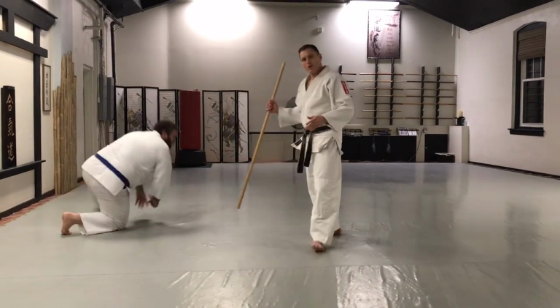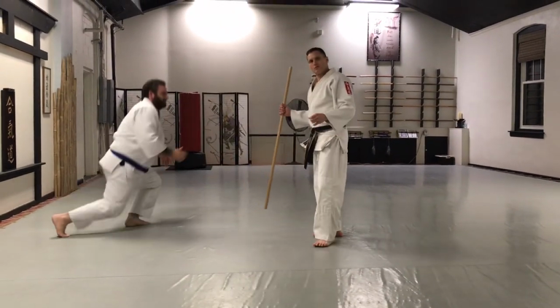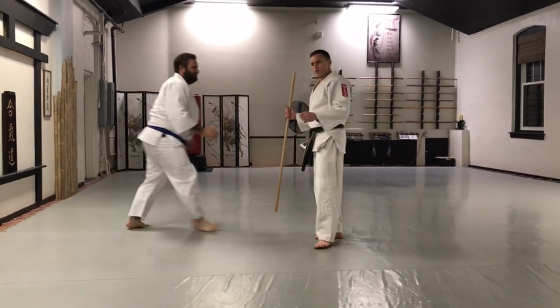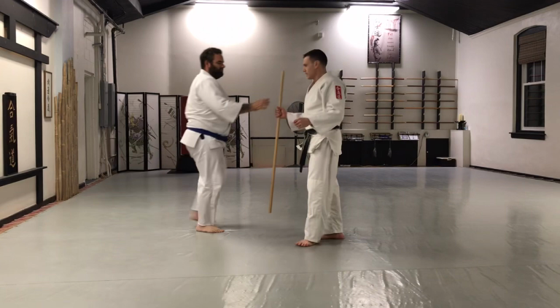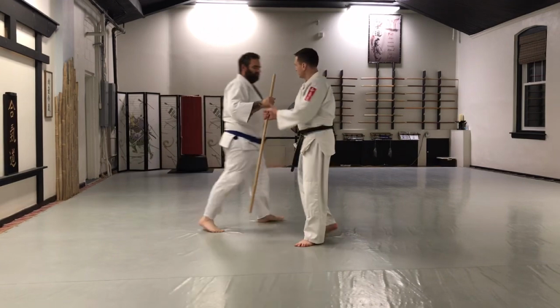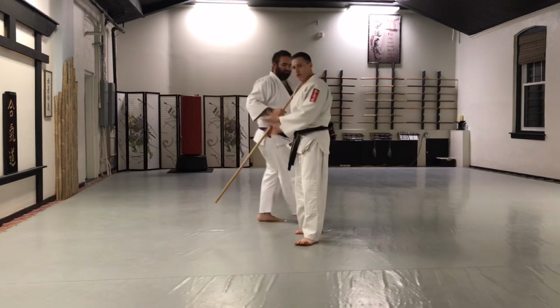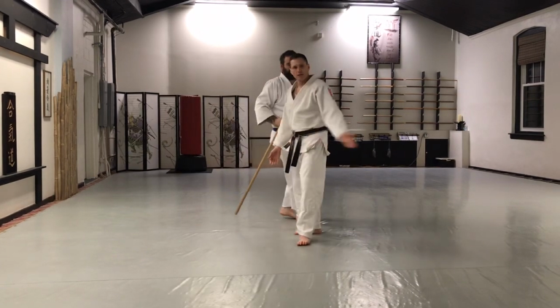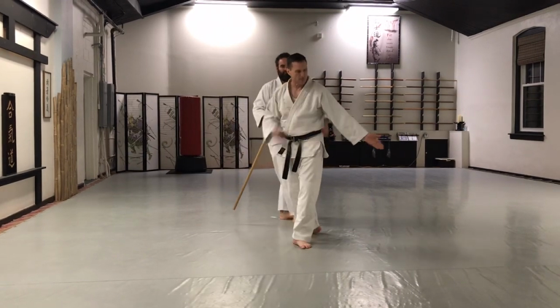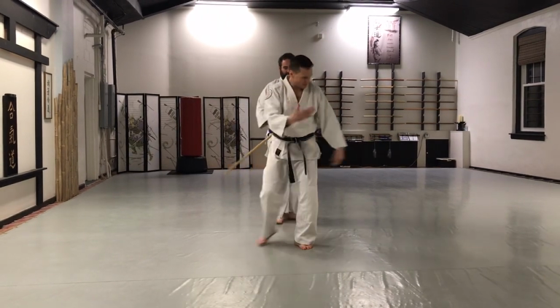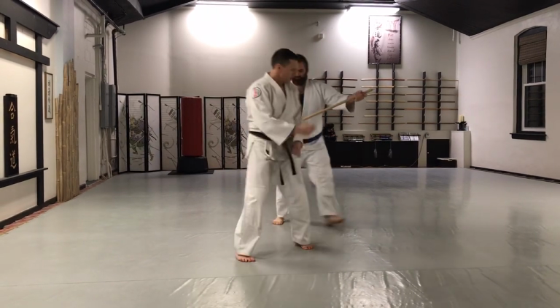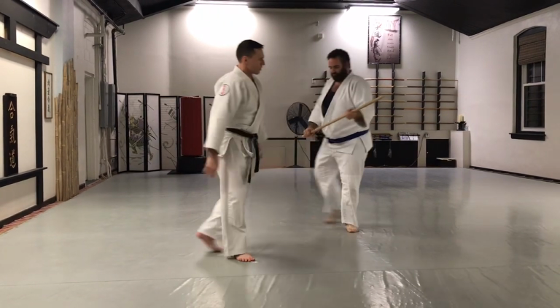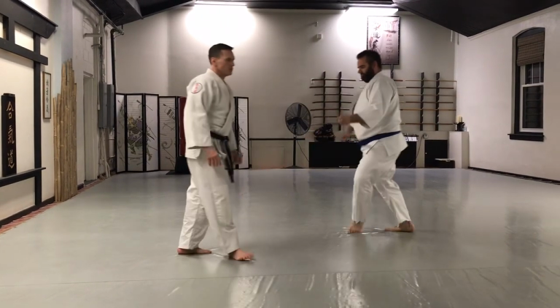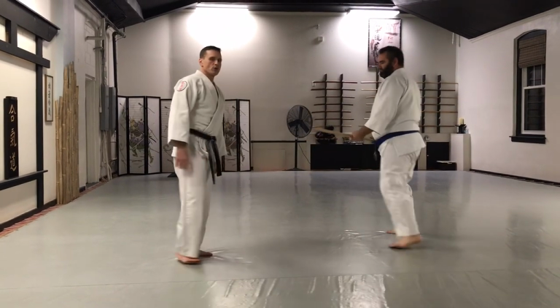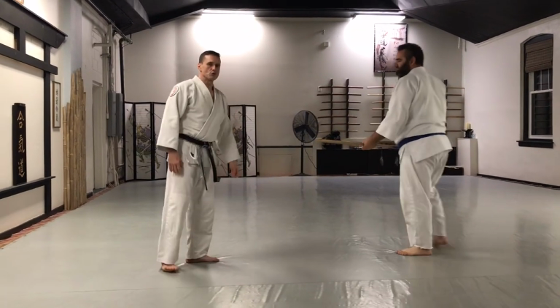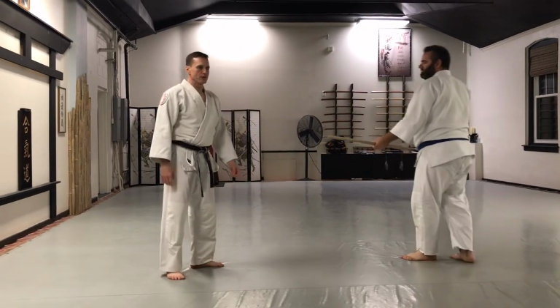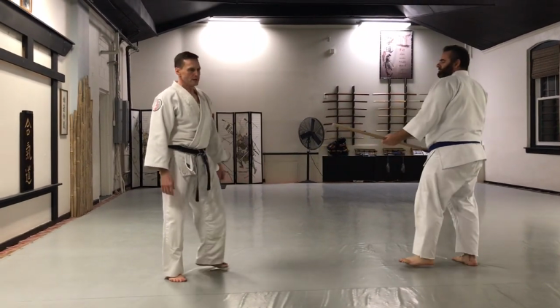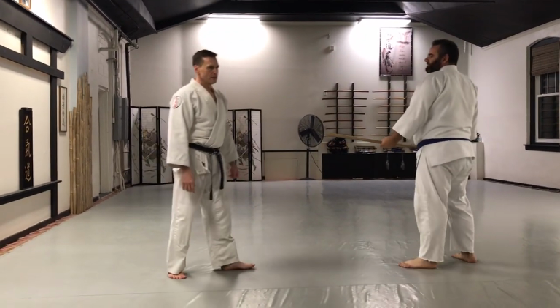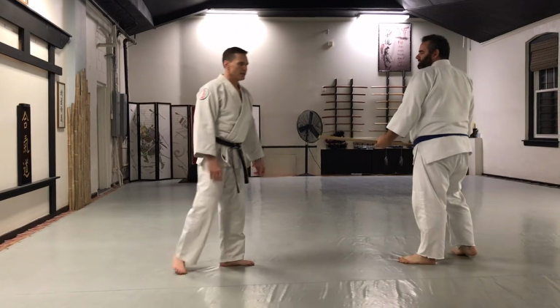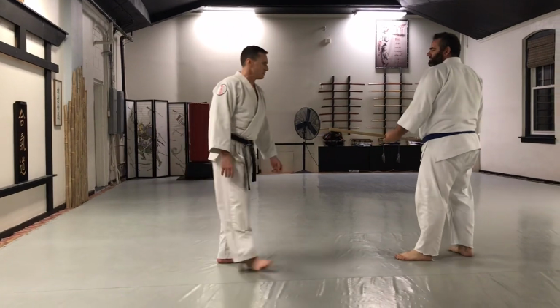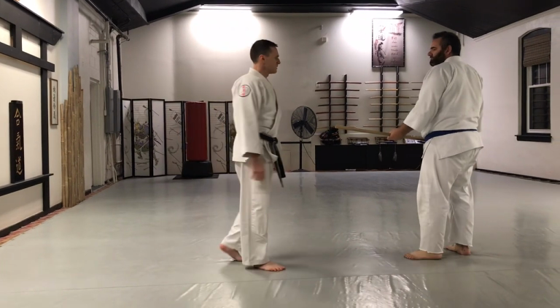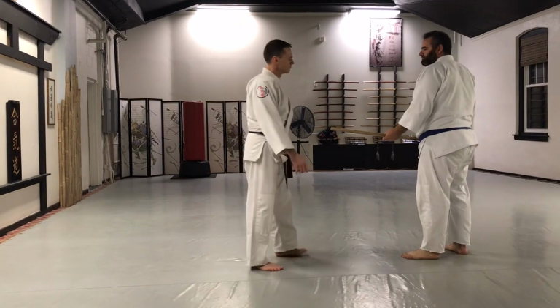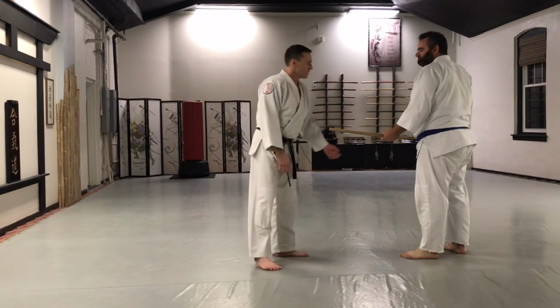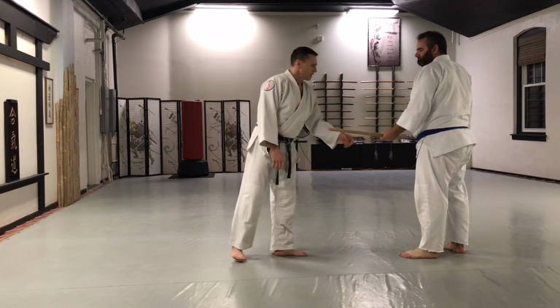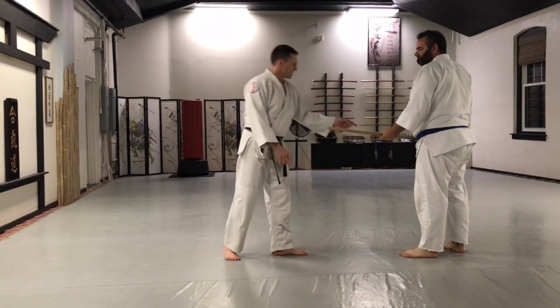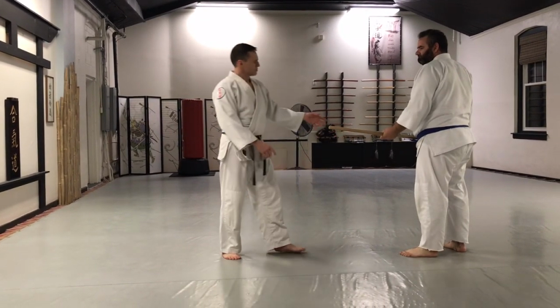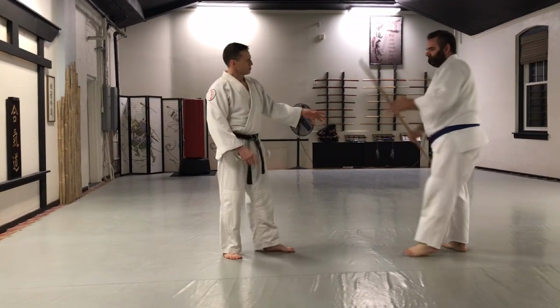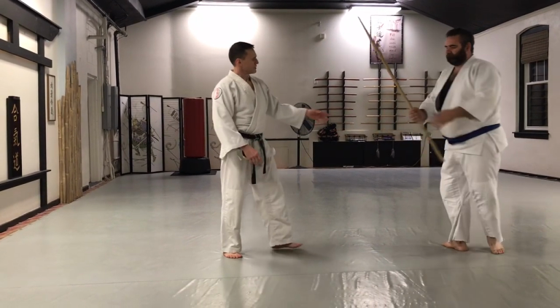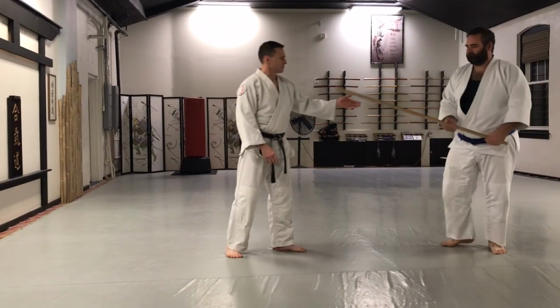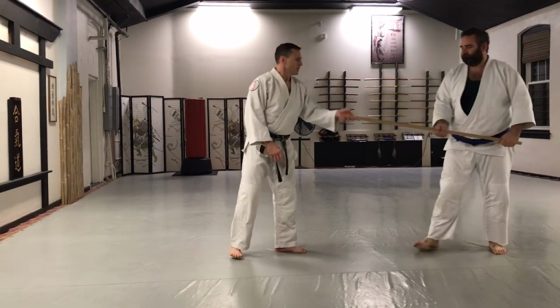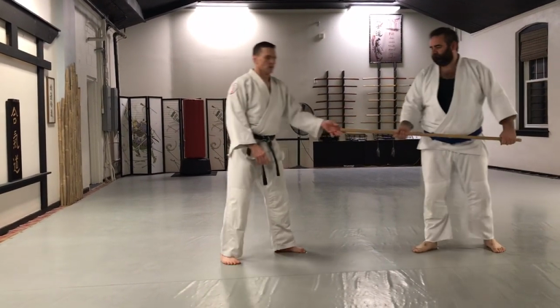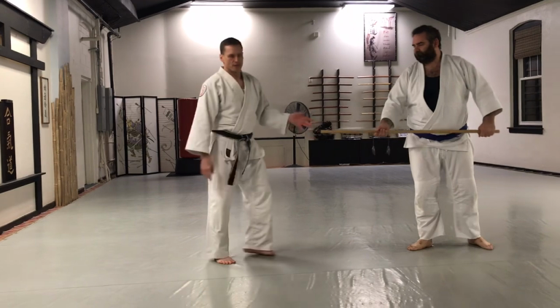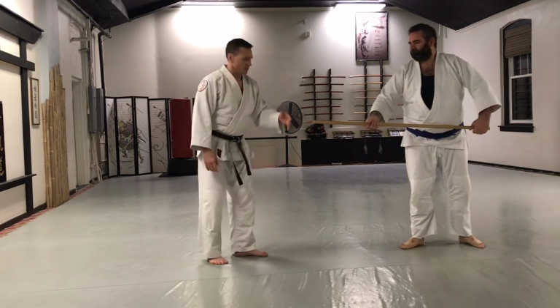Welcome to the Martial Way, Aldi and Dave. We're working on what we call Jo Dori in Aikido for the angle here.